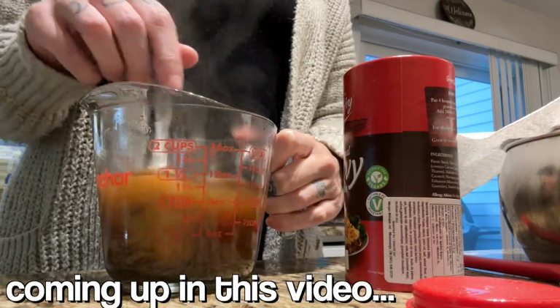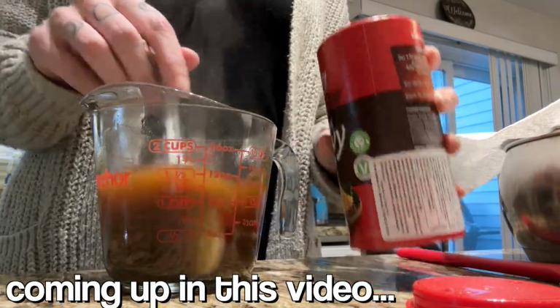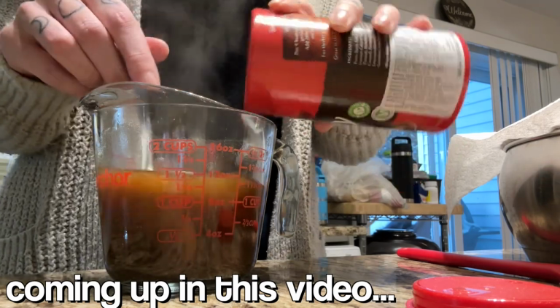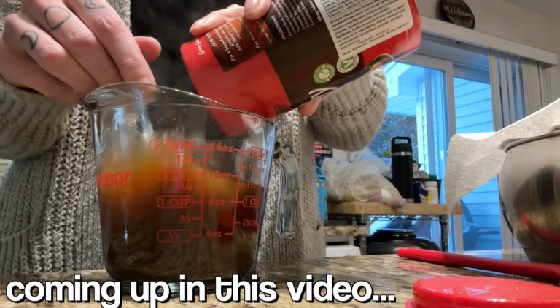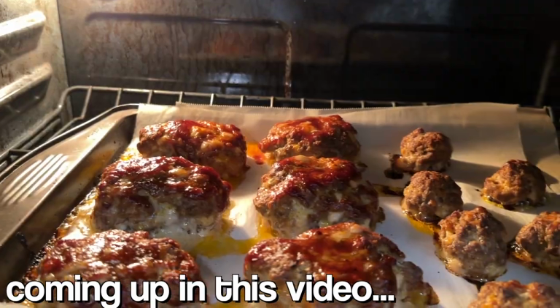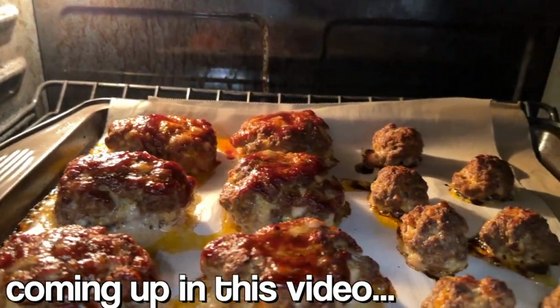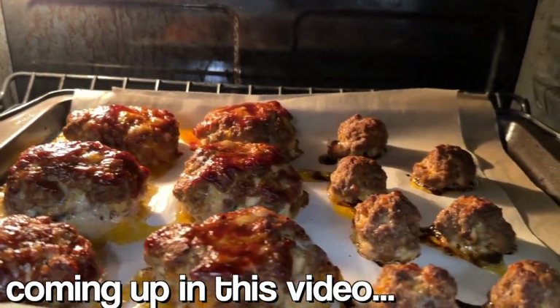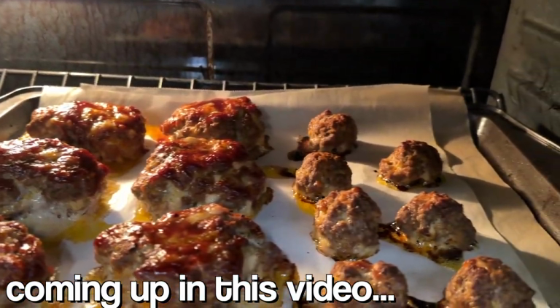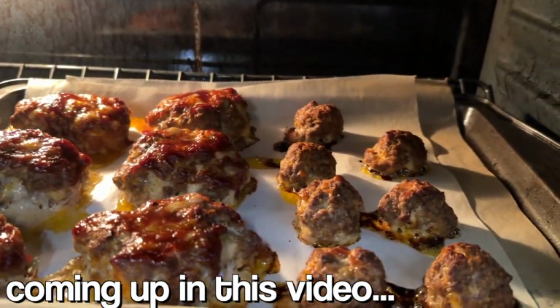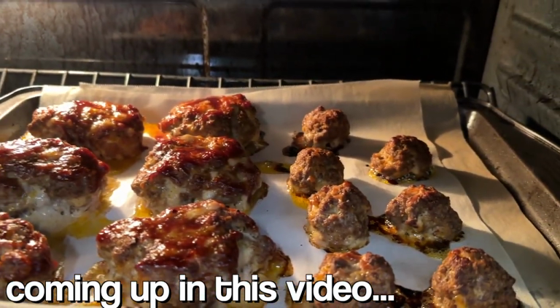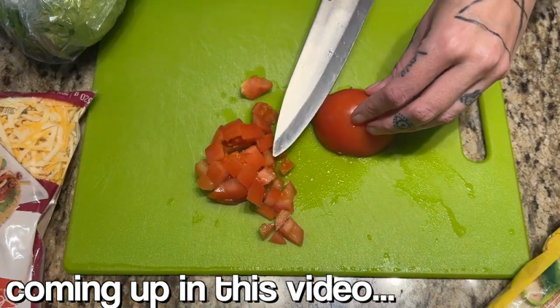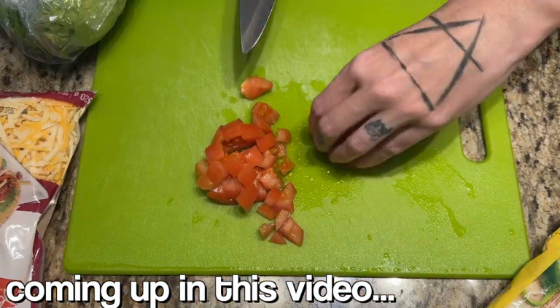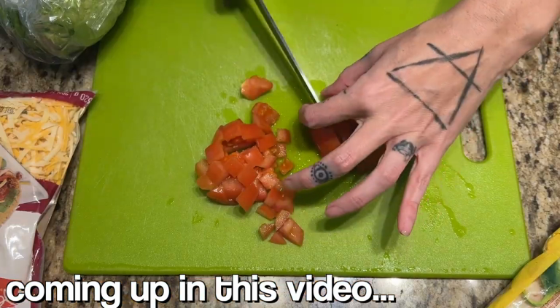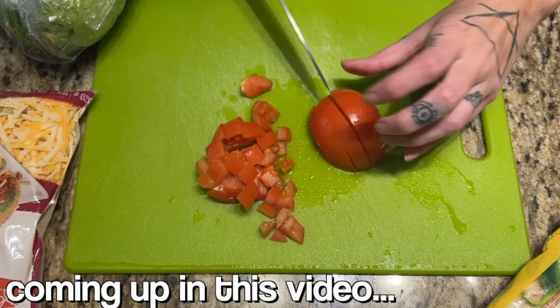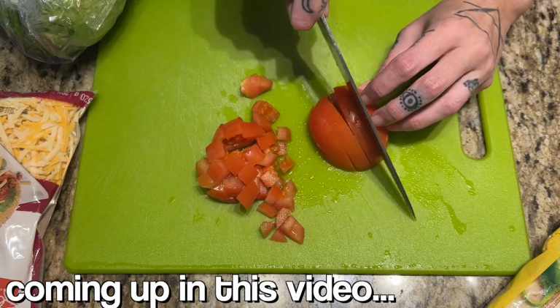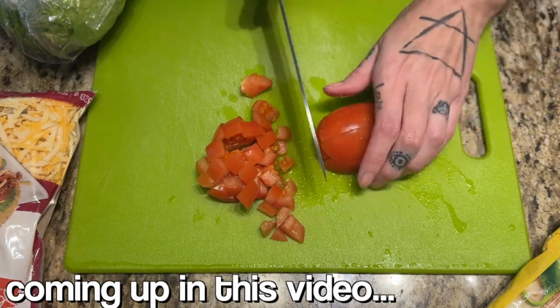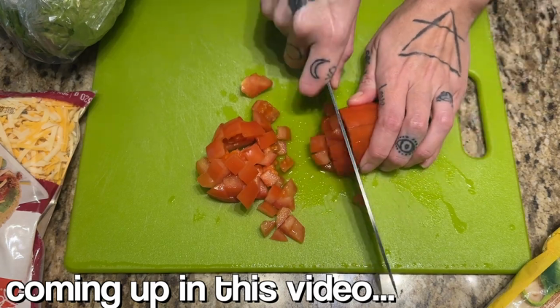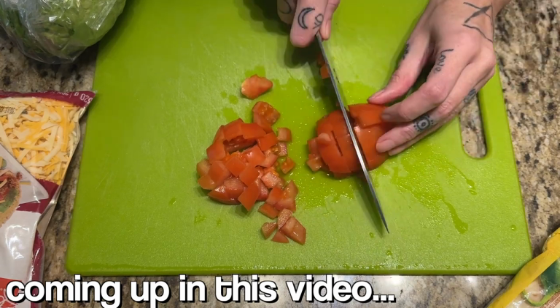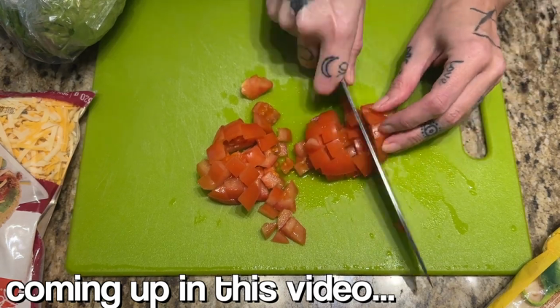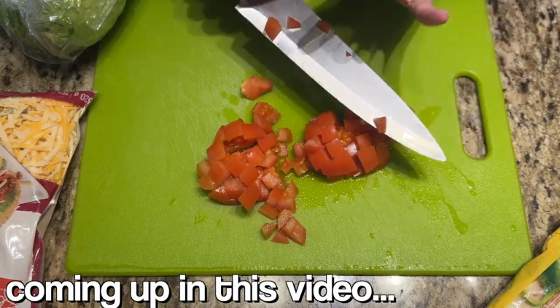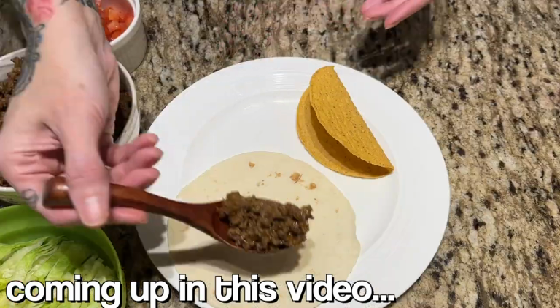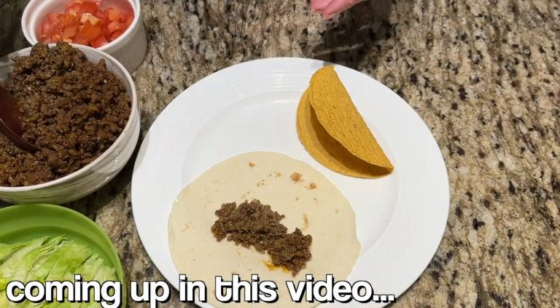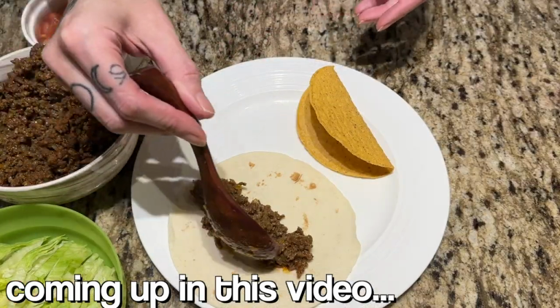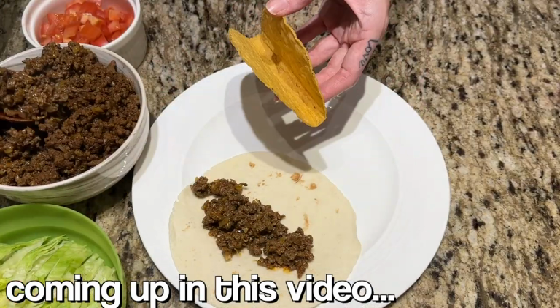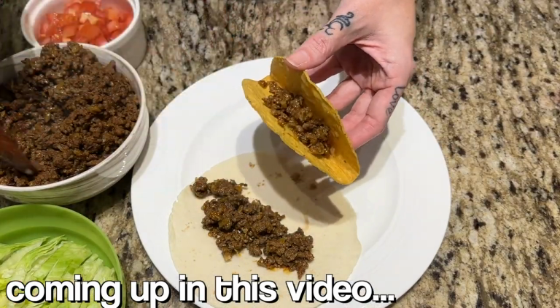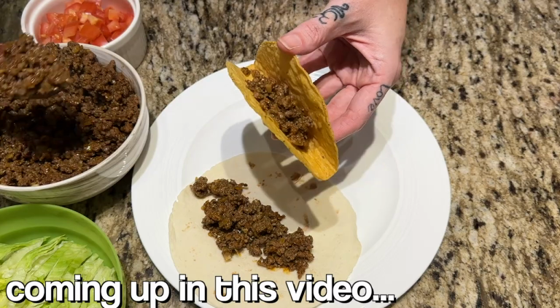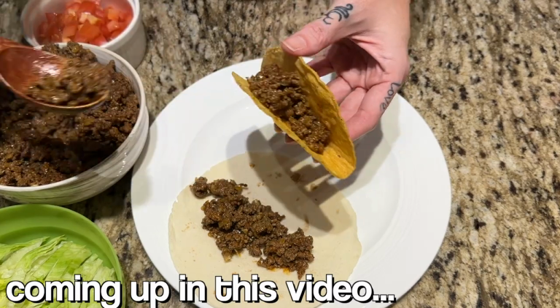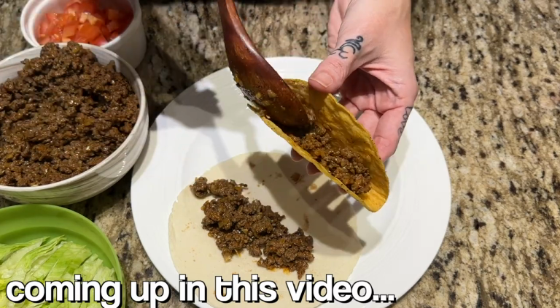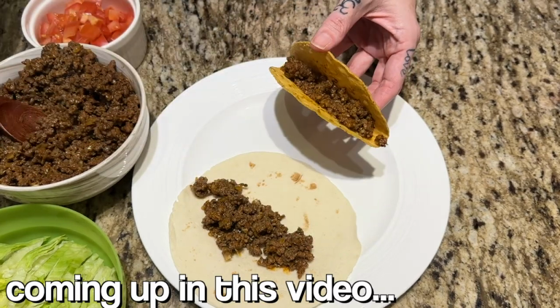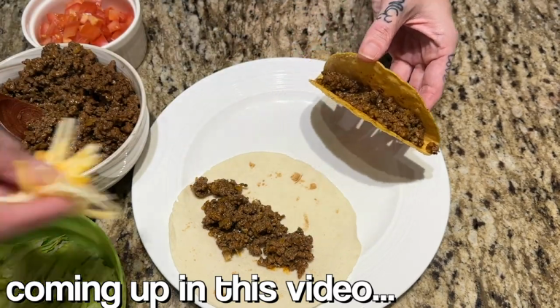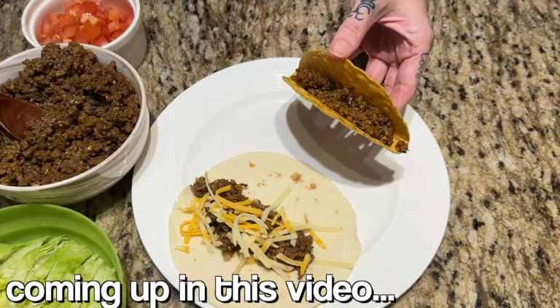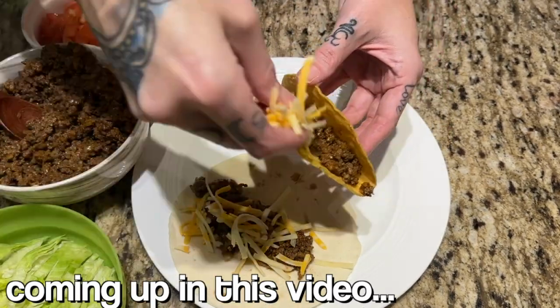Hey guys, what is up? It's Vanessa and welcome back to another What's For Dinner video. This week I have four meals to share with you guys. One of them is just tacos, but hey, who doesn't love tacos? They're one of my favorite foods.